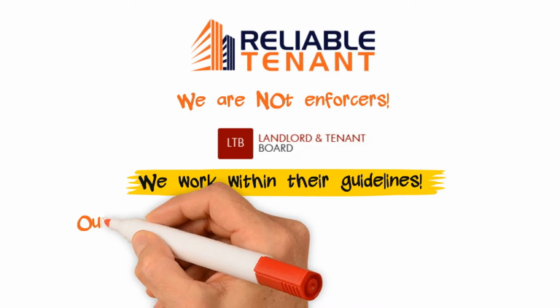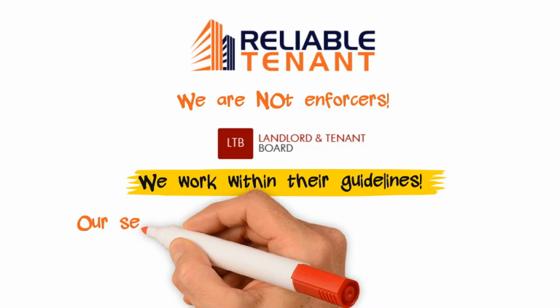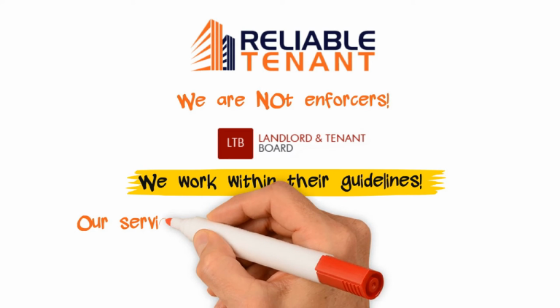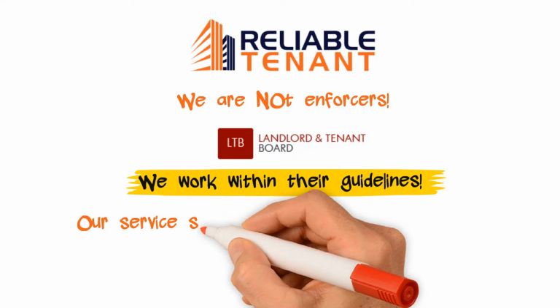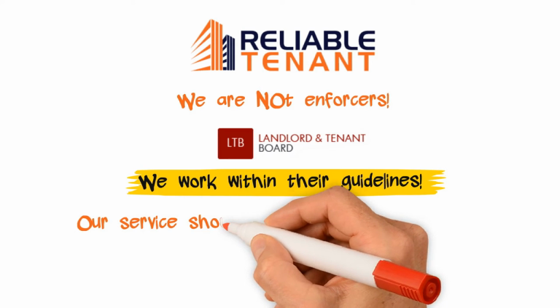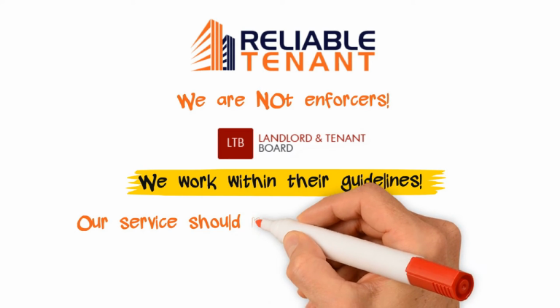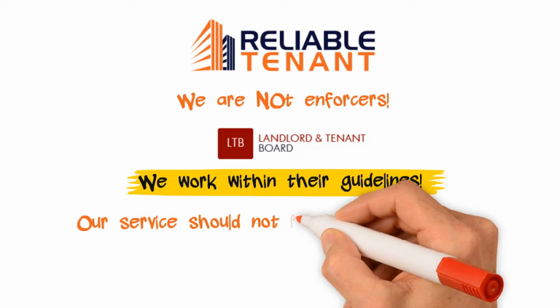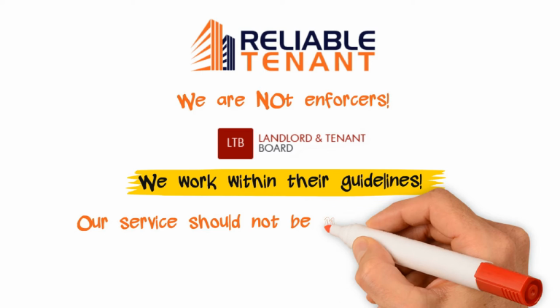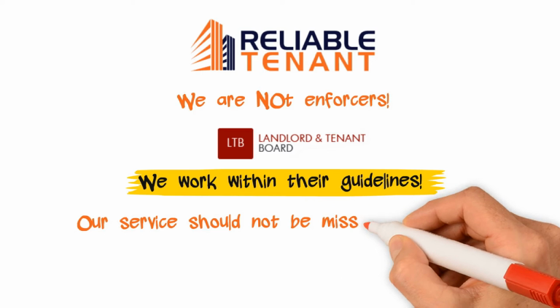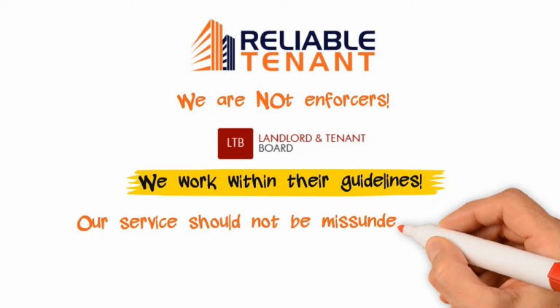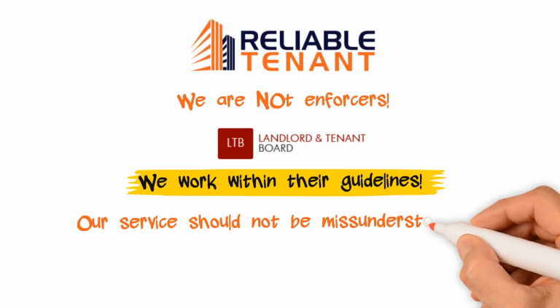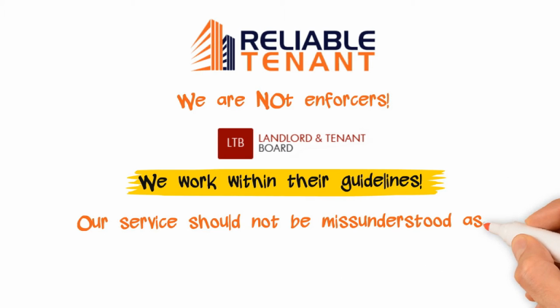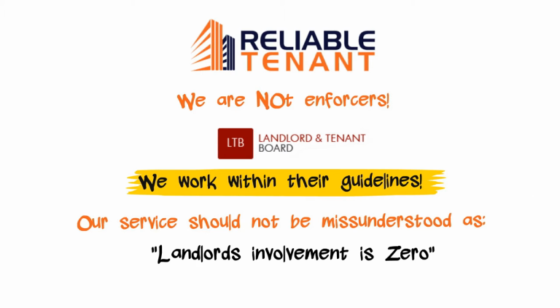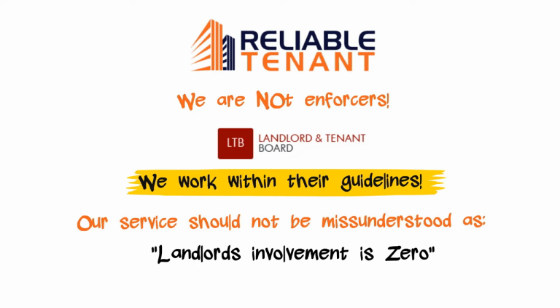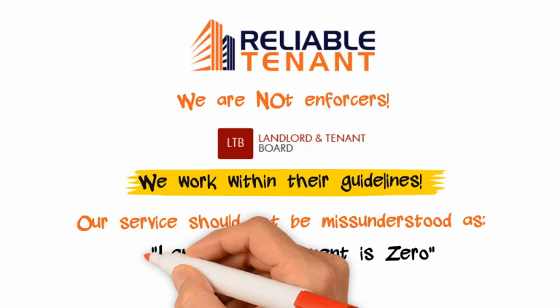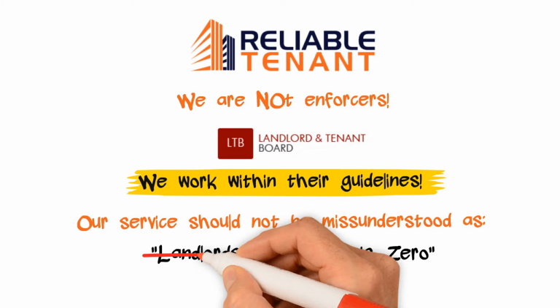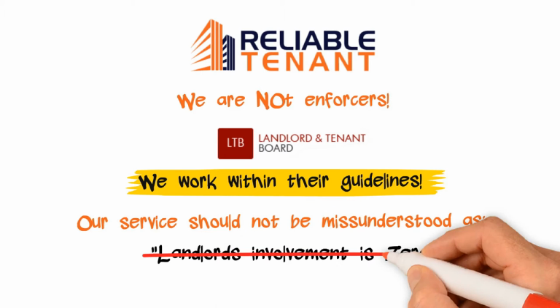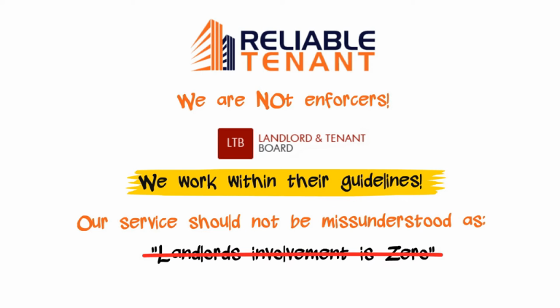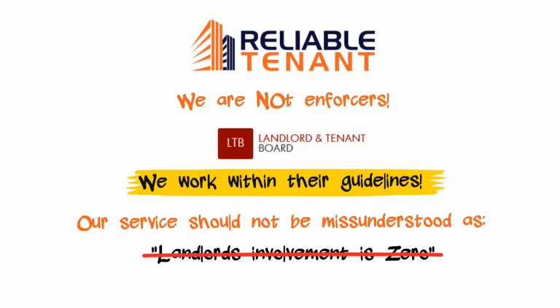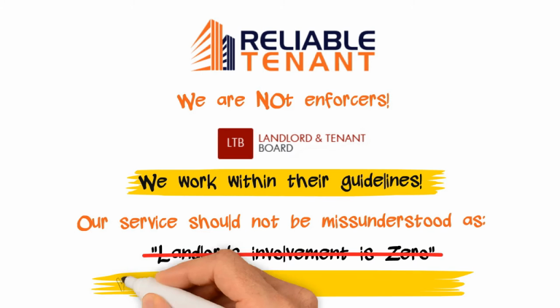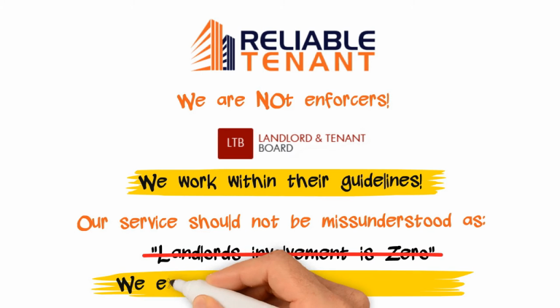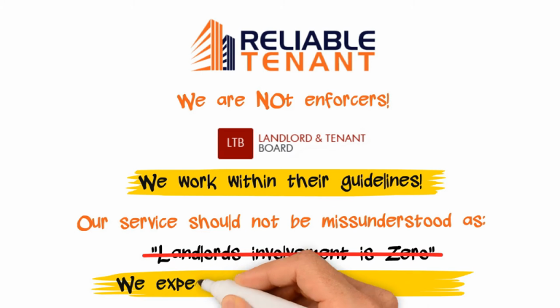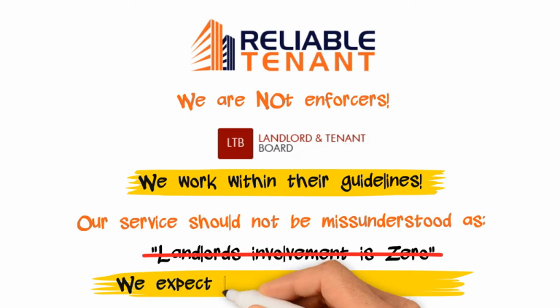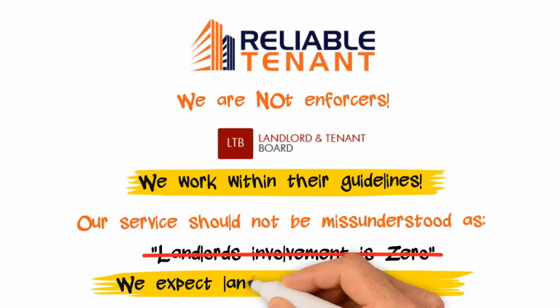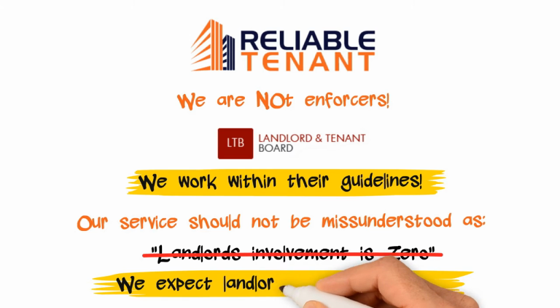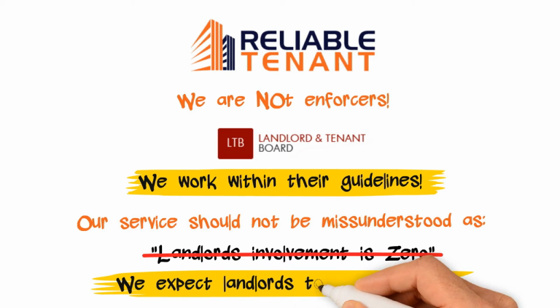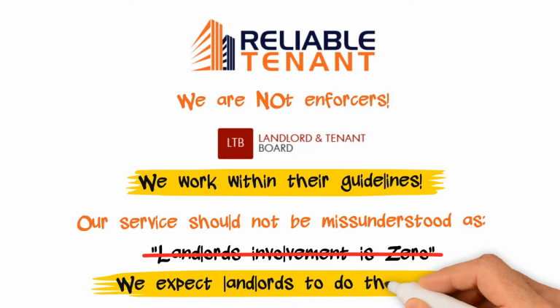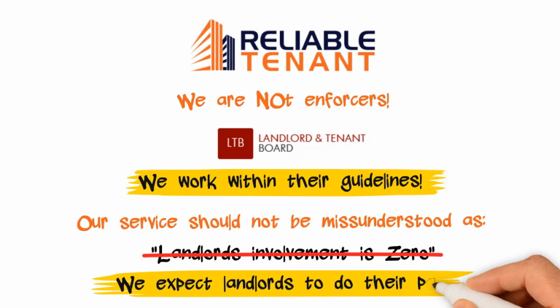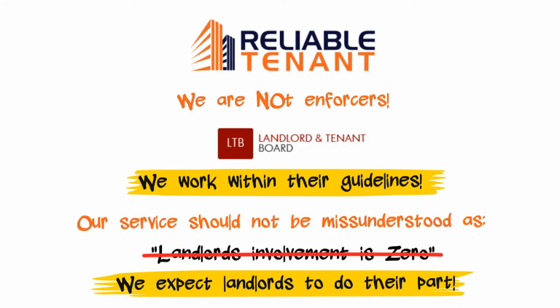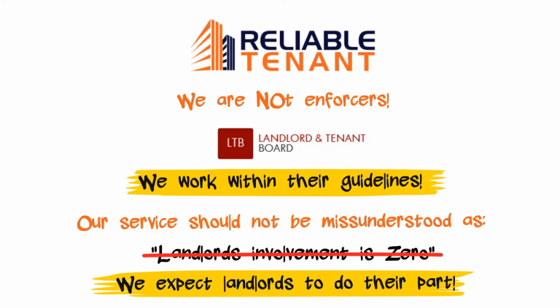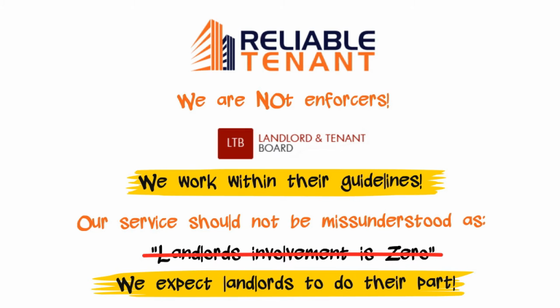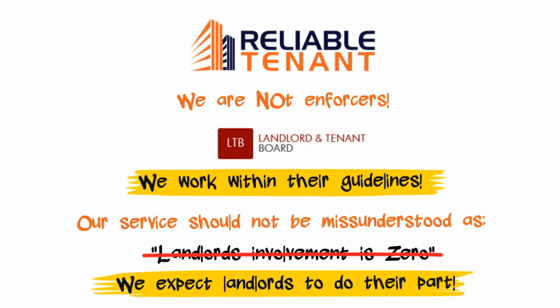Please note that our services should not be misunderstood as landlord involvement being zero. In fact, contrary to that, we very much expect landlords to do their part in ensuring things move smoothly.